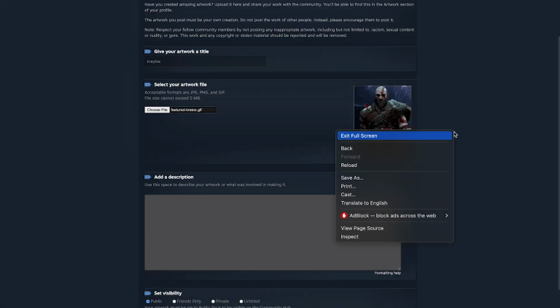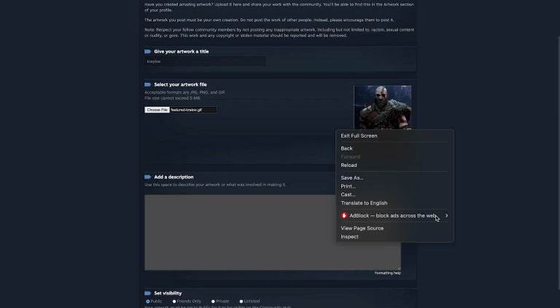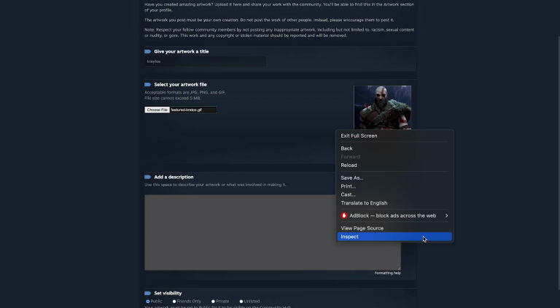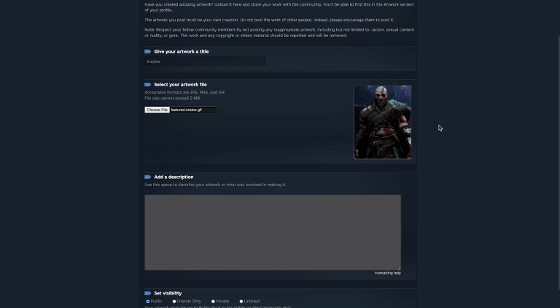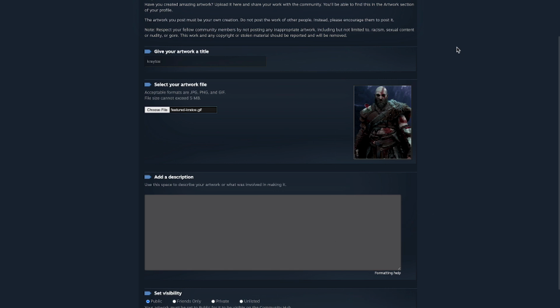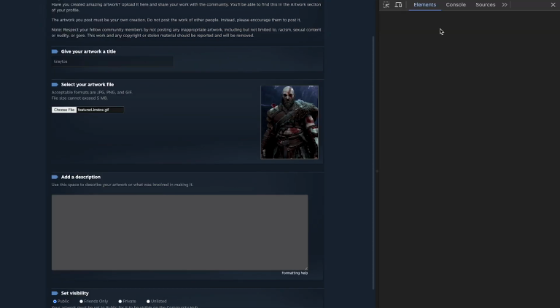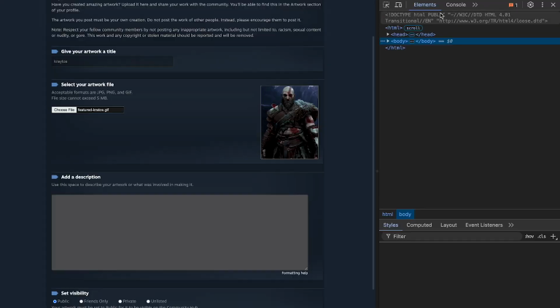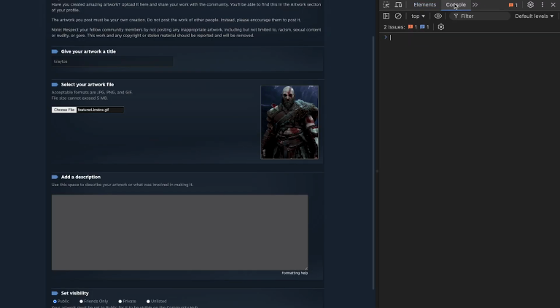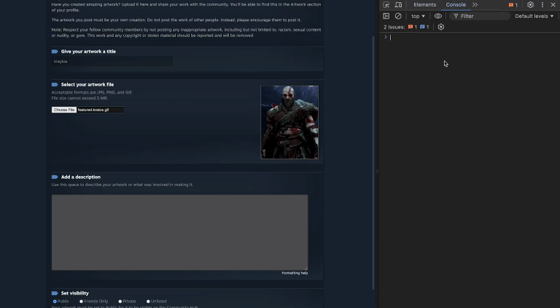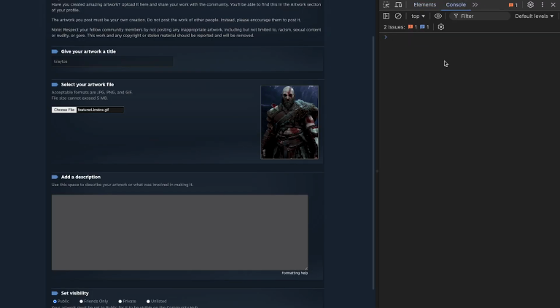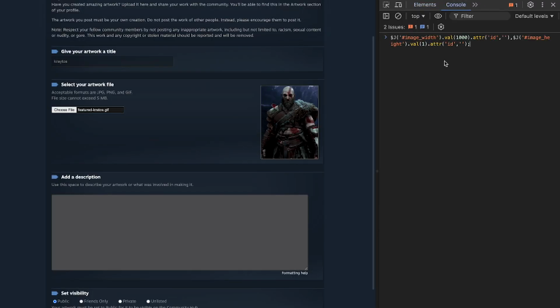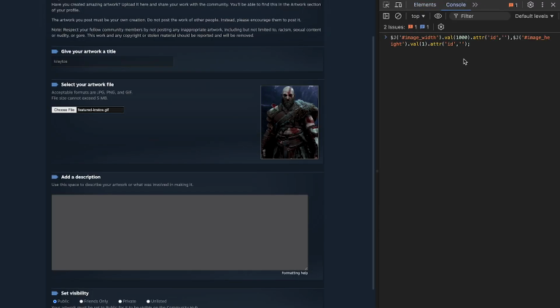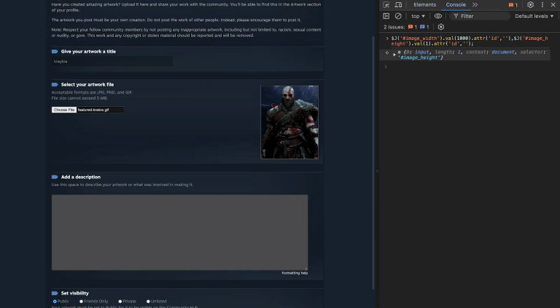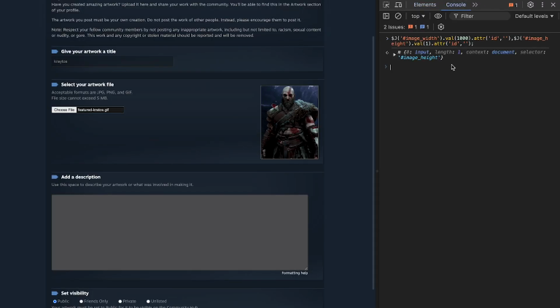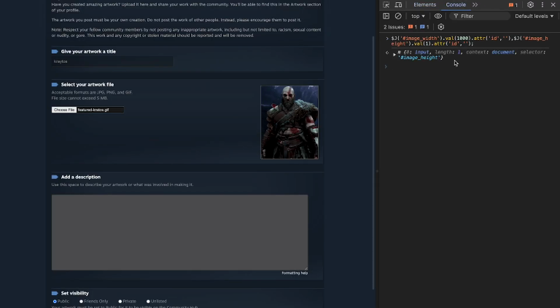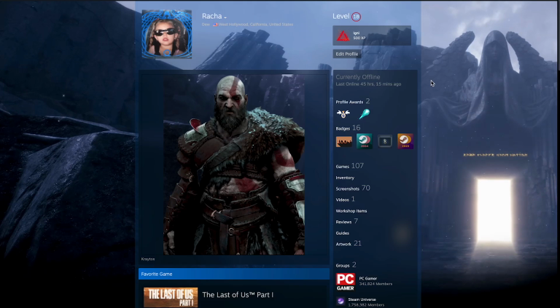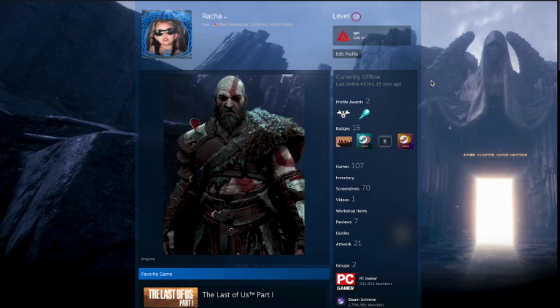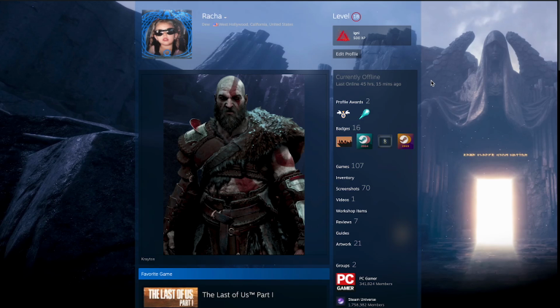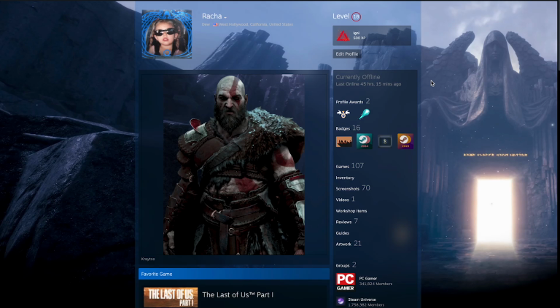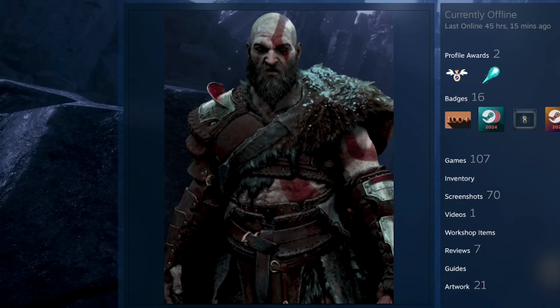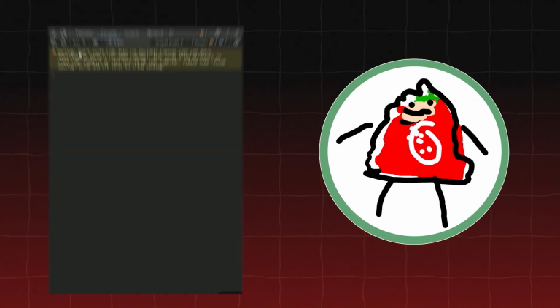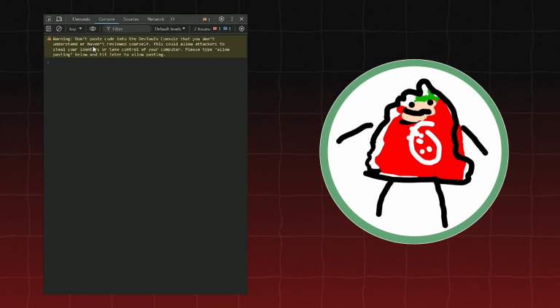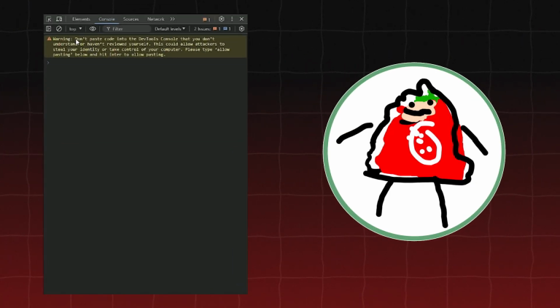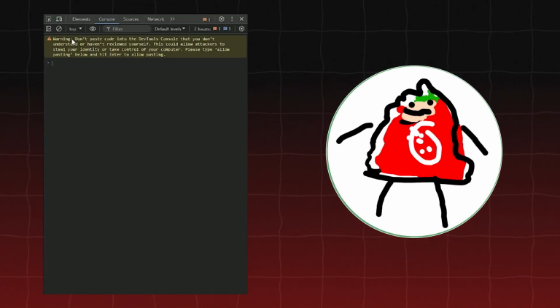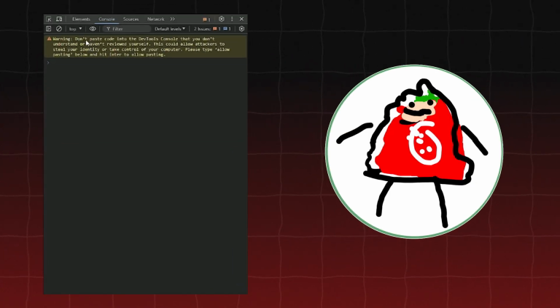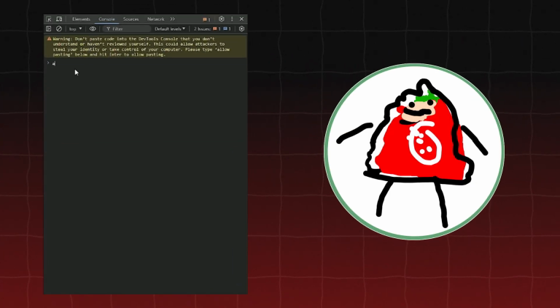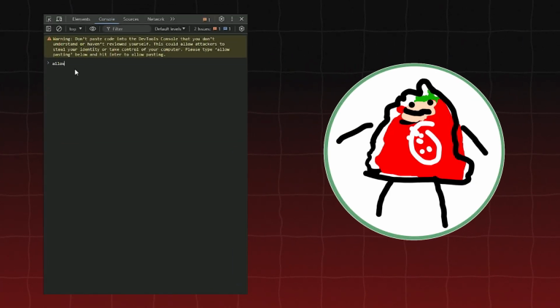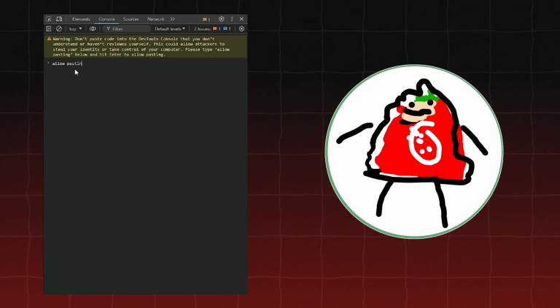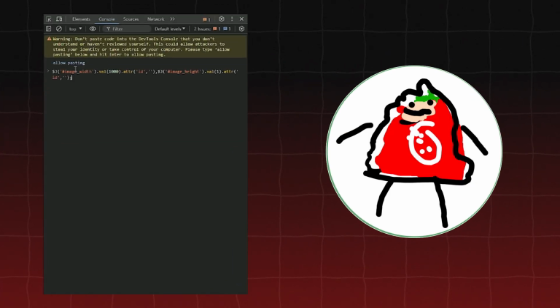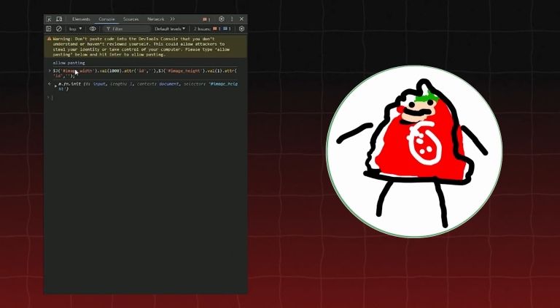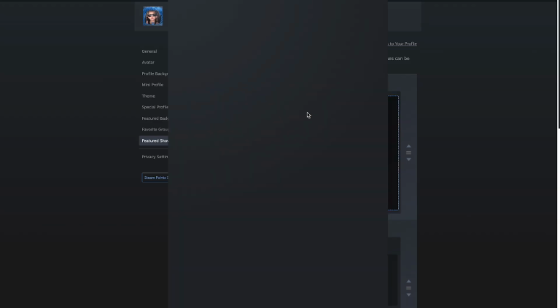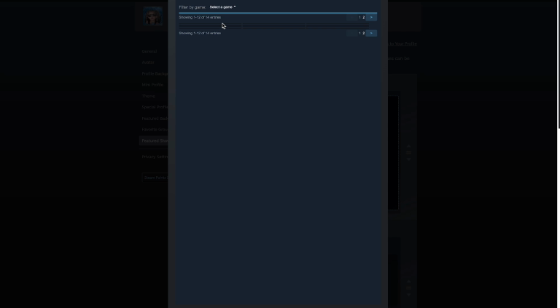Just don't forget to right-click and inspect. Head to console, then paste in this code. Because if you don't, you'll end up with this — yucky. And if it says a warning message, just enter 'allow pasting' and then paste. Now just equip it.